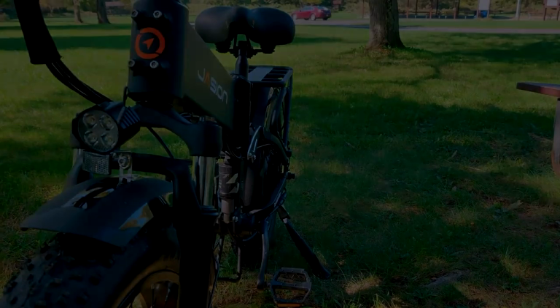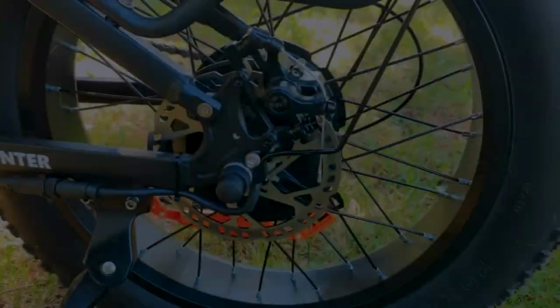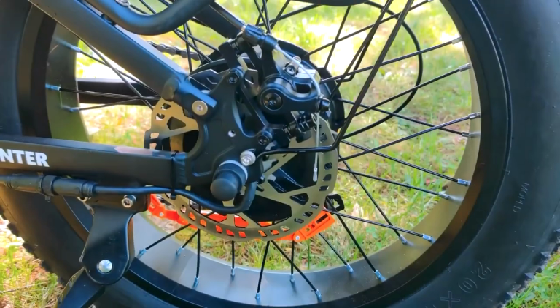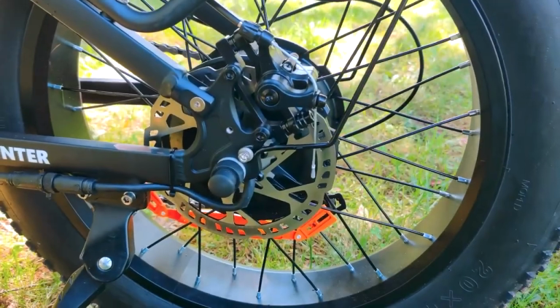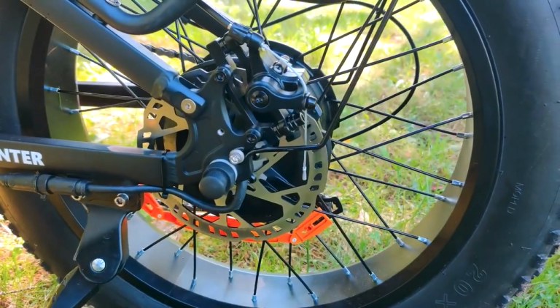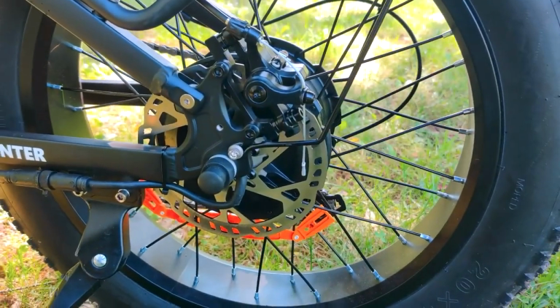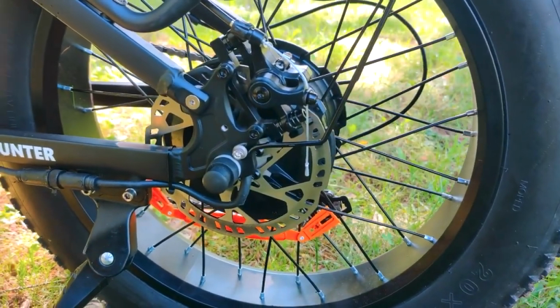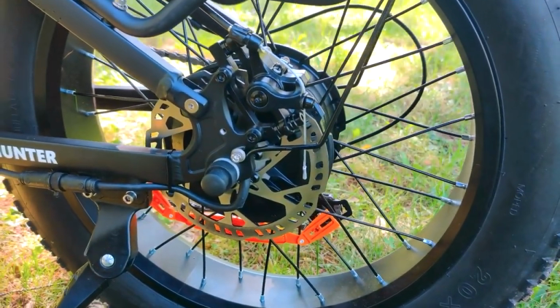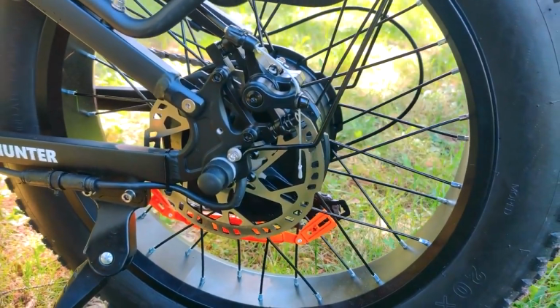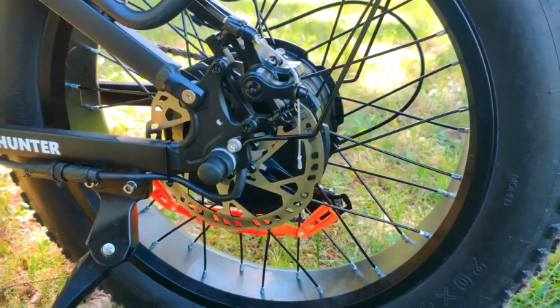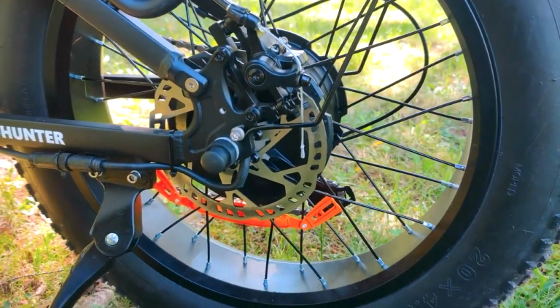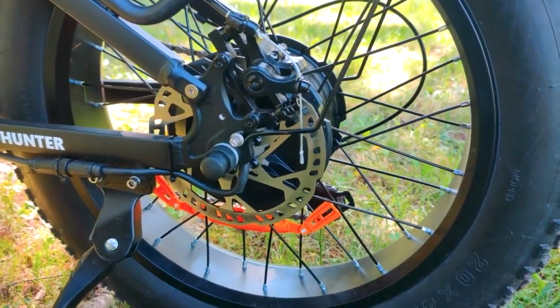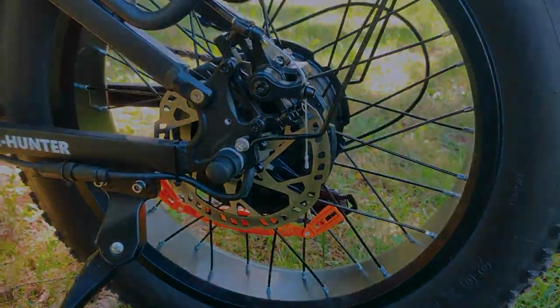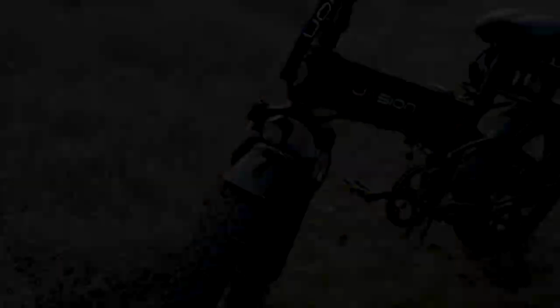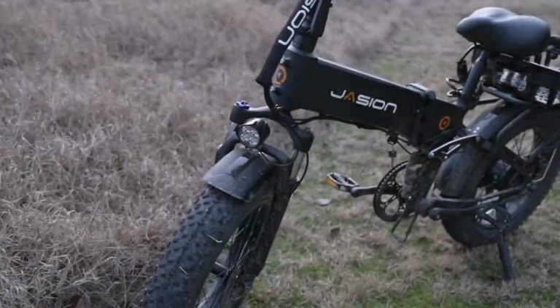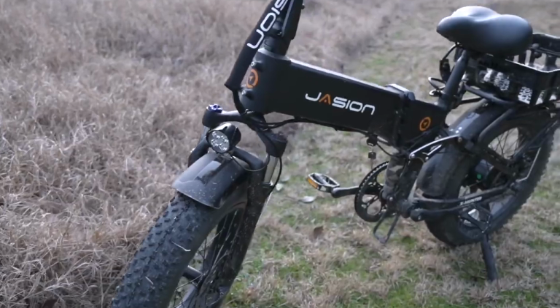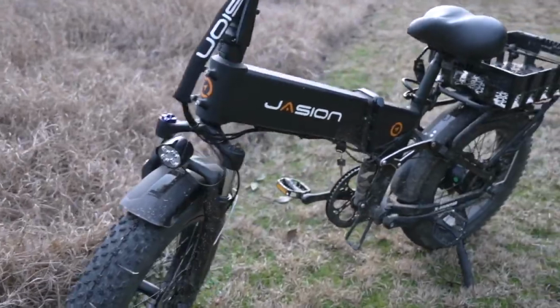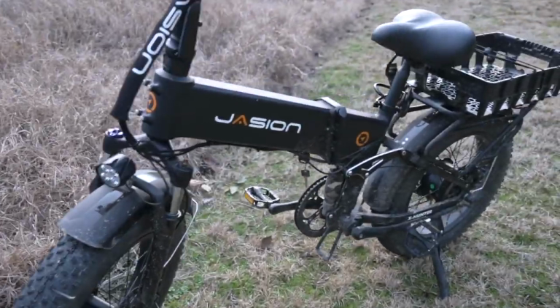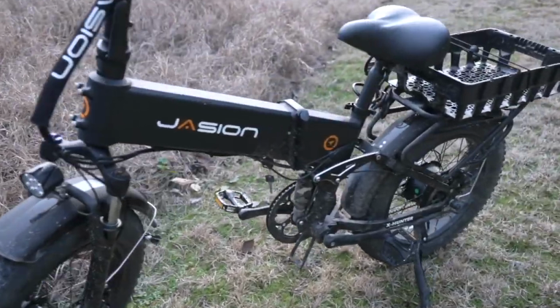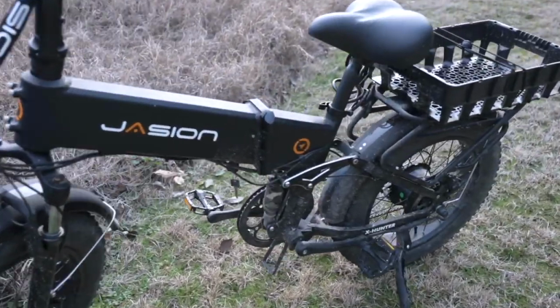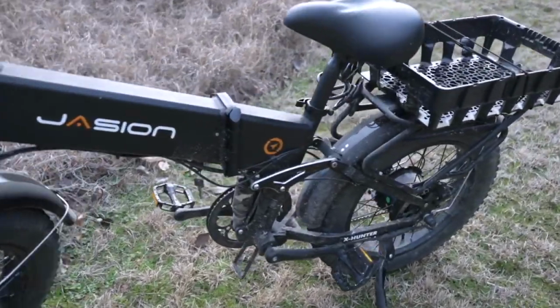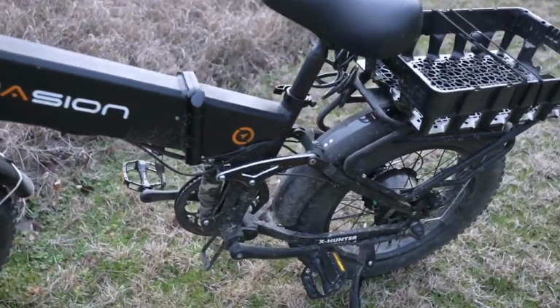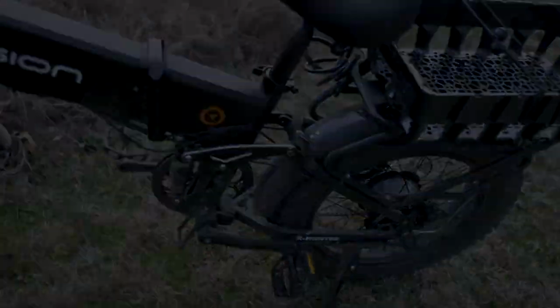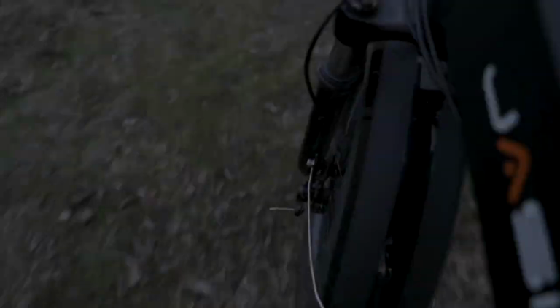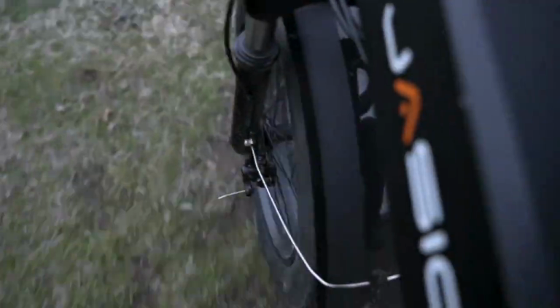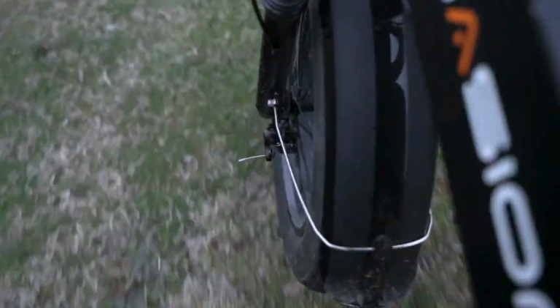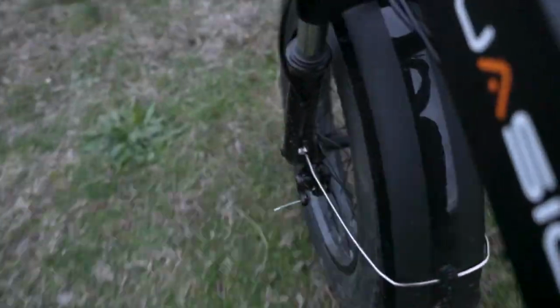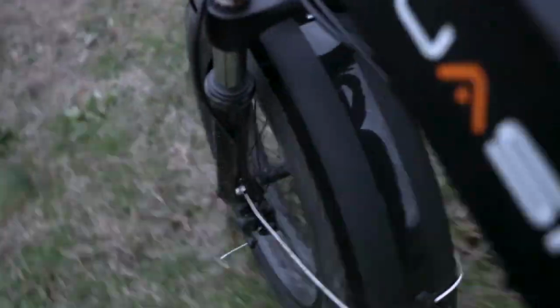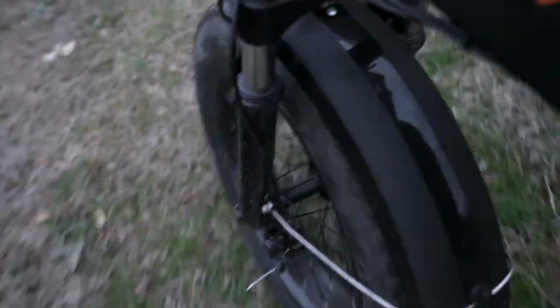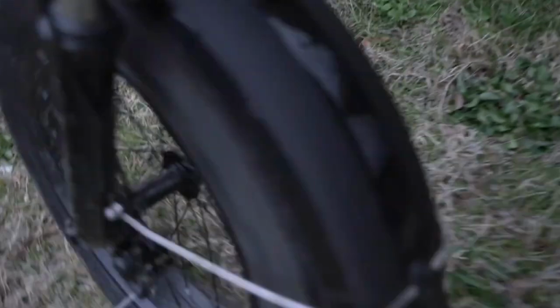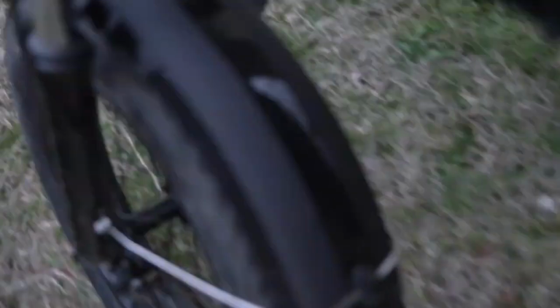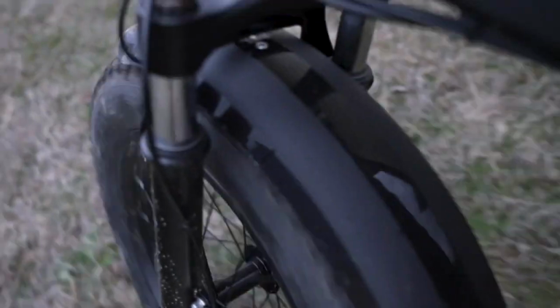The rear pannier bag has a lot of space for any clothes, winter gloves and hats, and snacks and drinks while out and about. Other e-bikes of this quality are twice the cost, so we got lucky to have found these during the holiday sale.